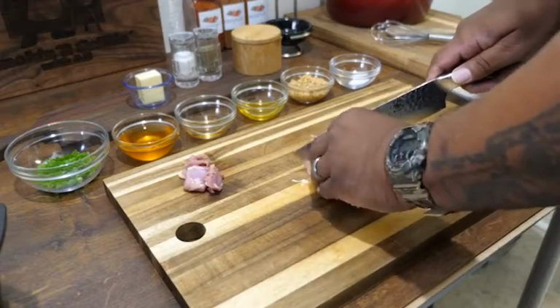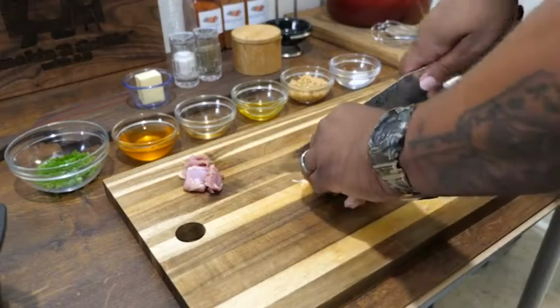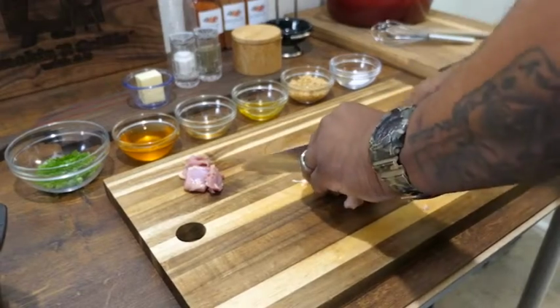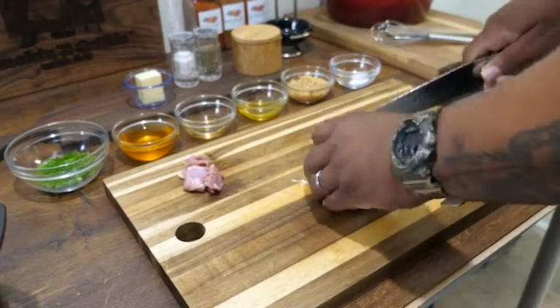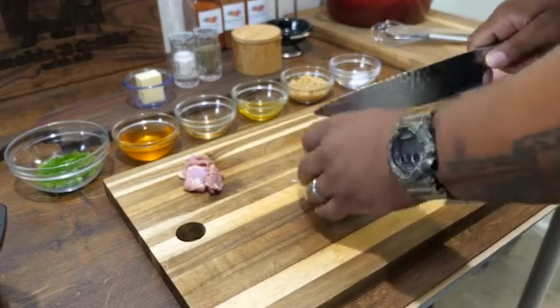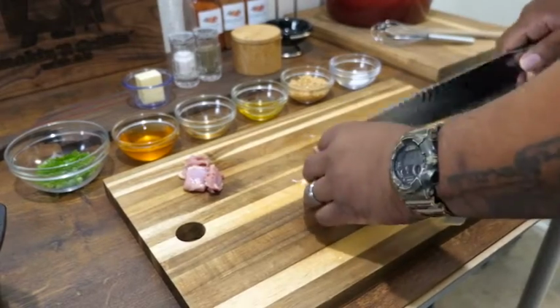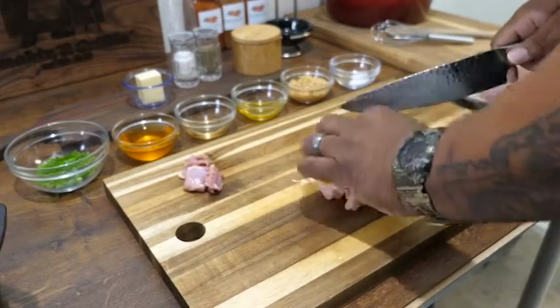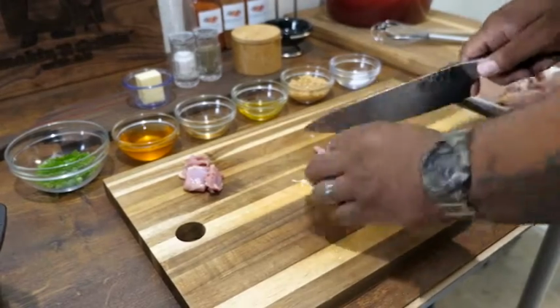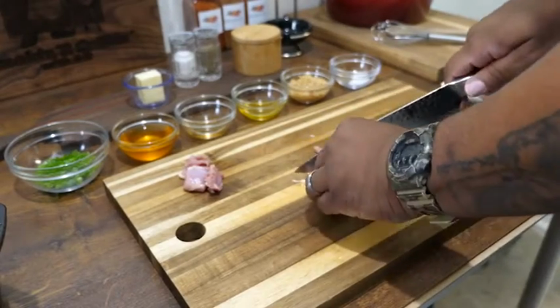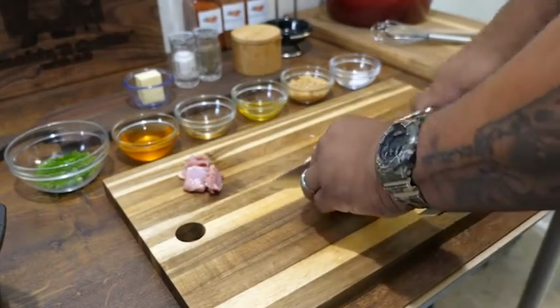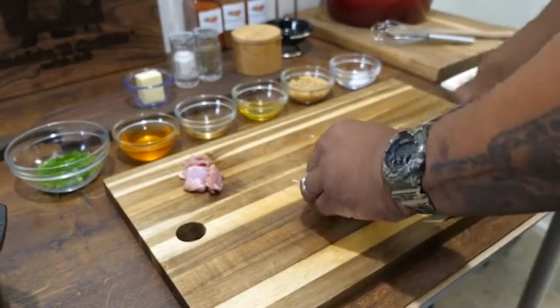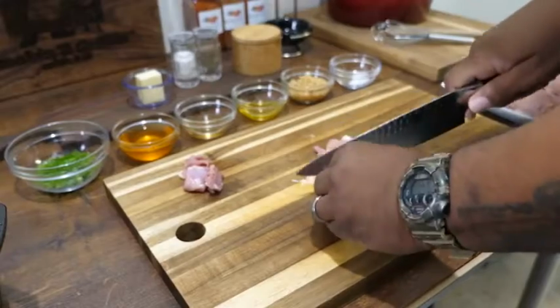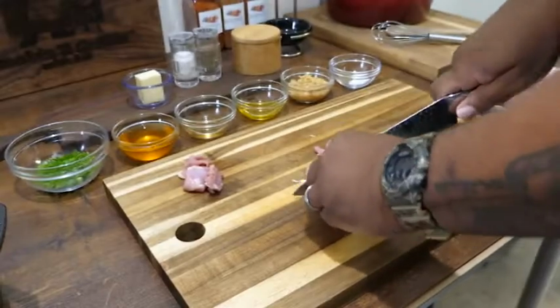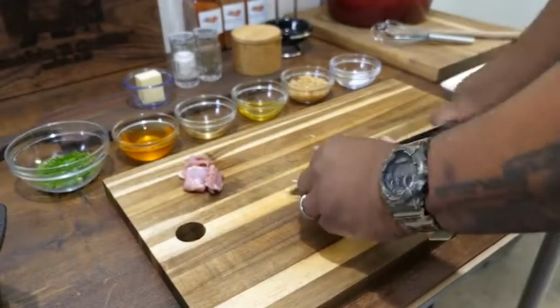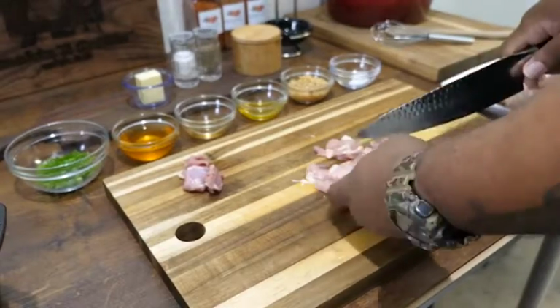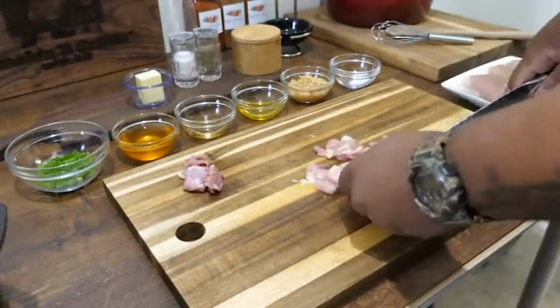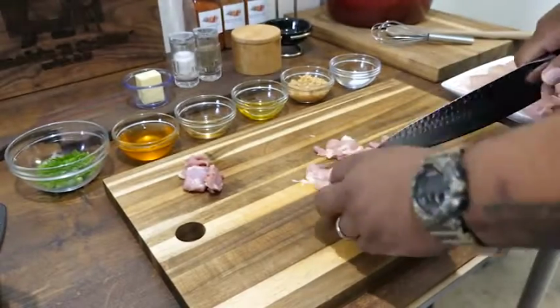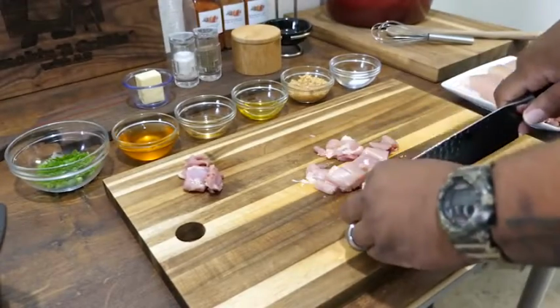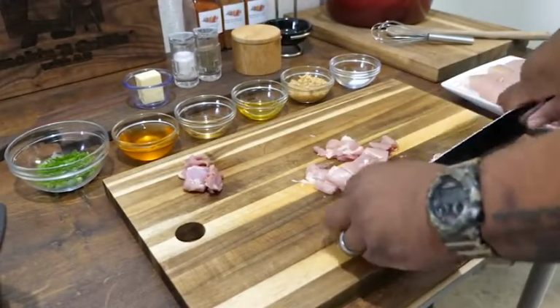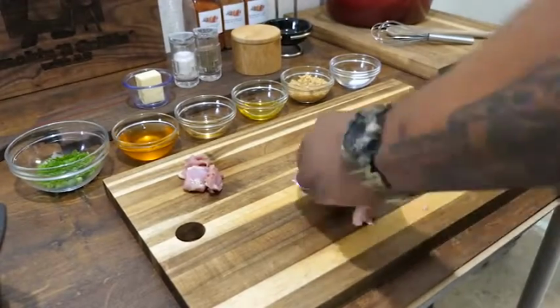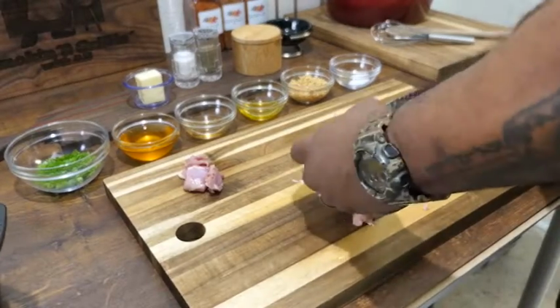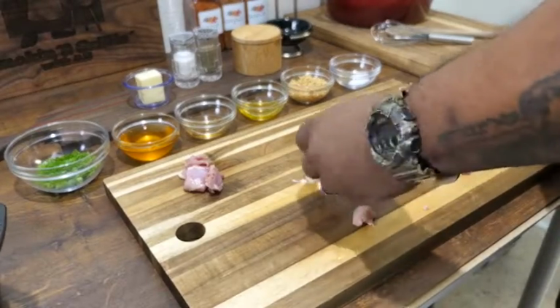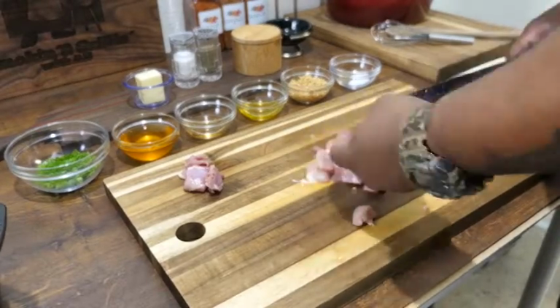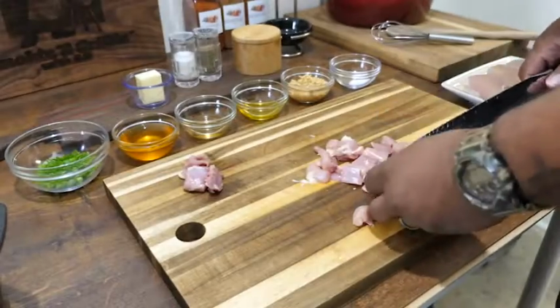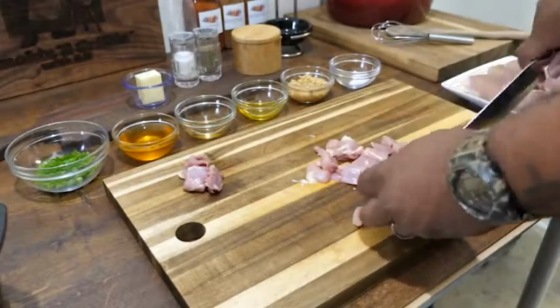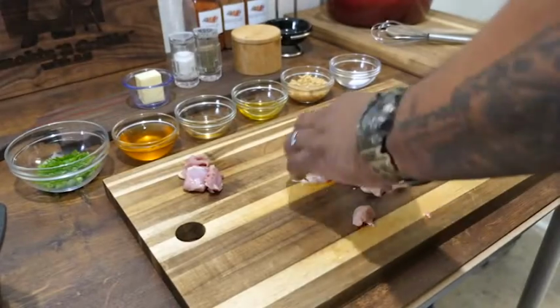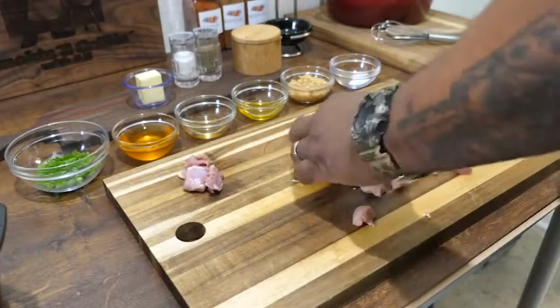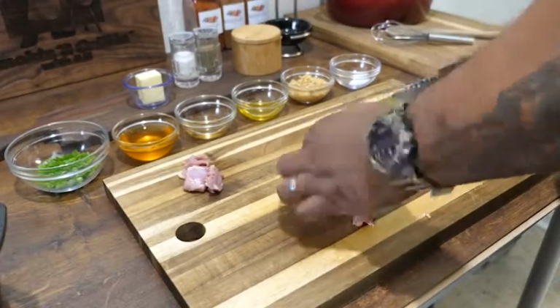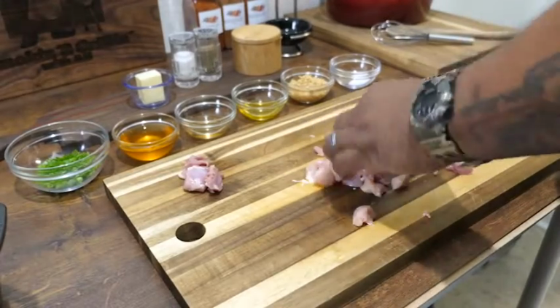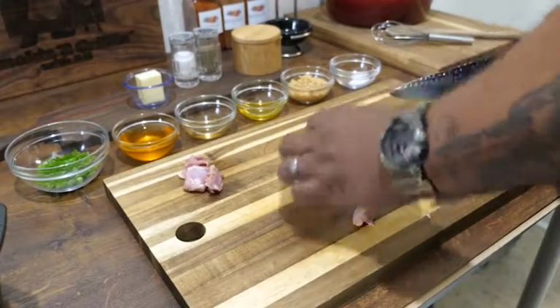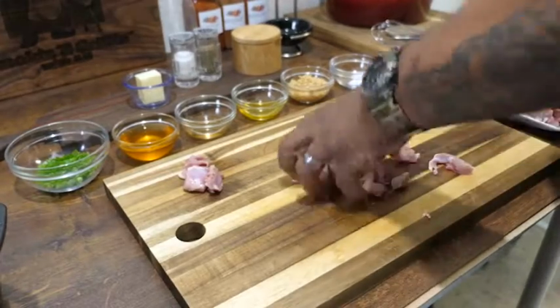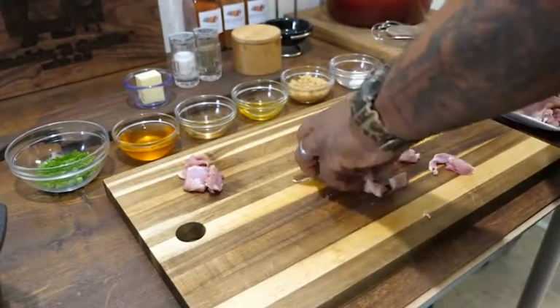I'm cutting them into strips first, and then once I've got them broken down I turn them and start cutting — we're cubing them. The objective is to make sure they're all the same size or close to it, so they all finish cooking around the same time.